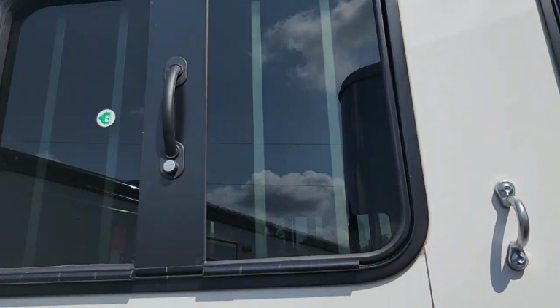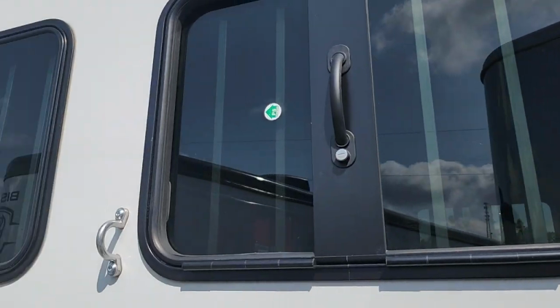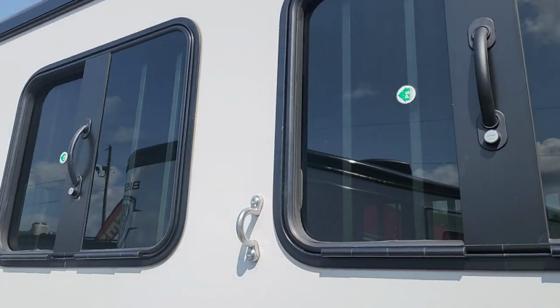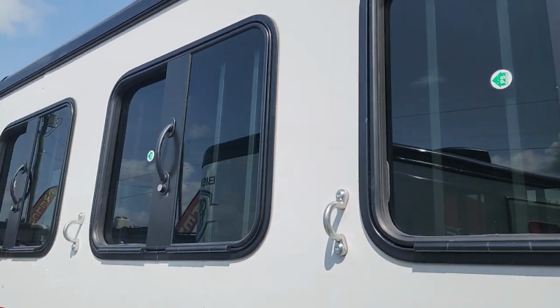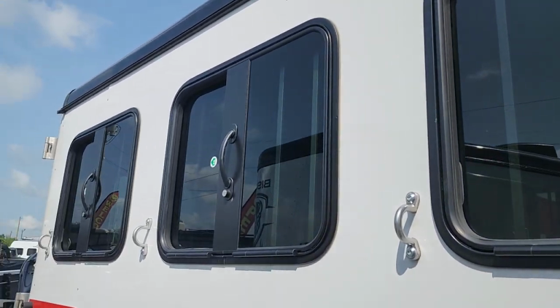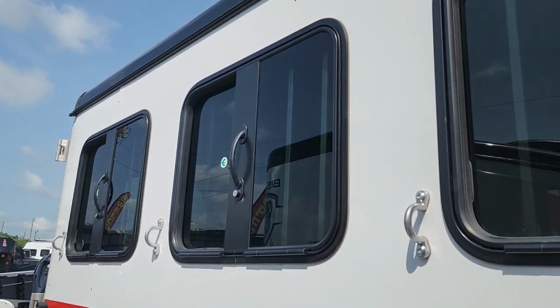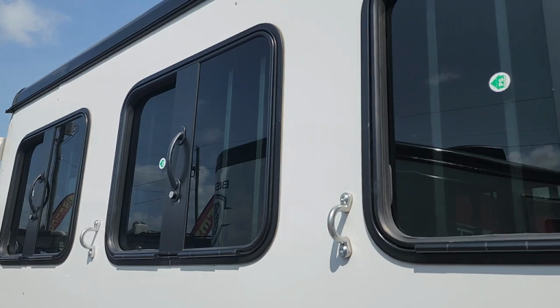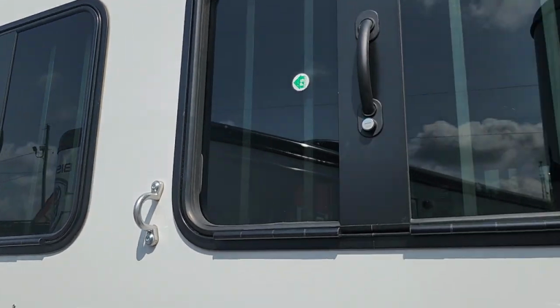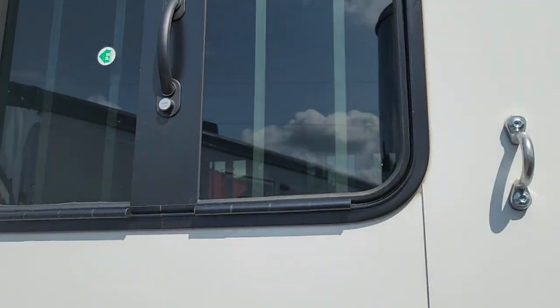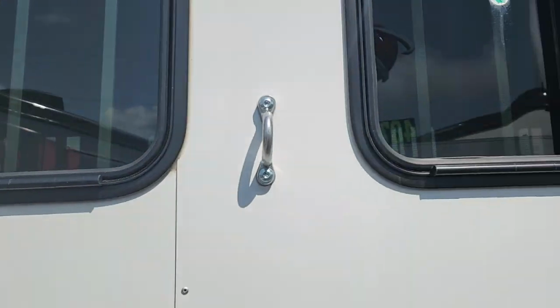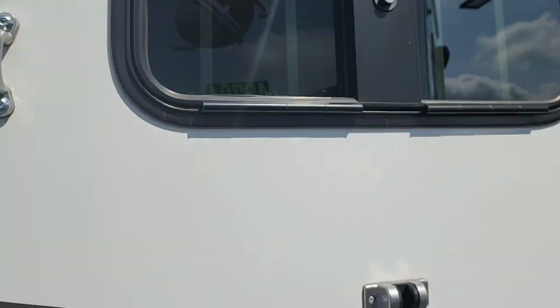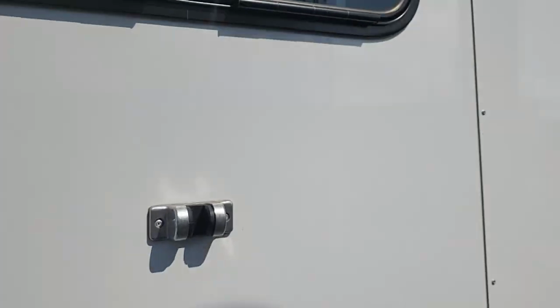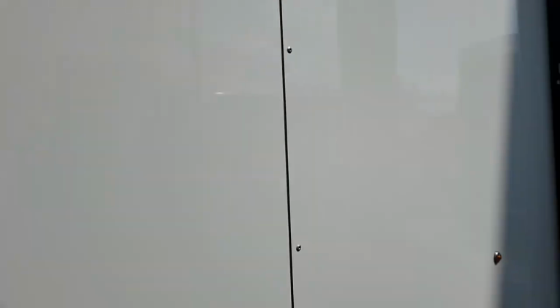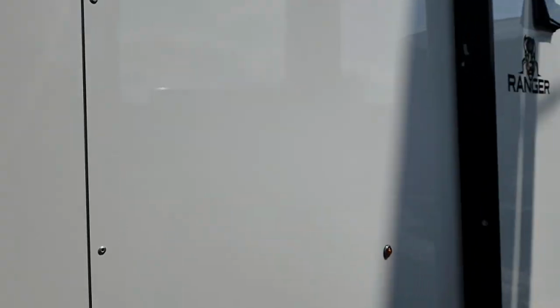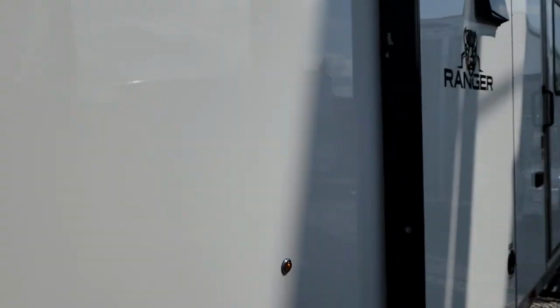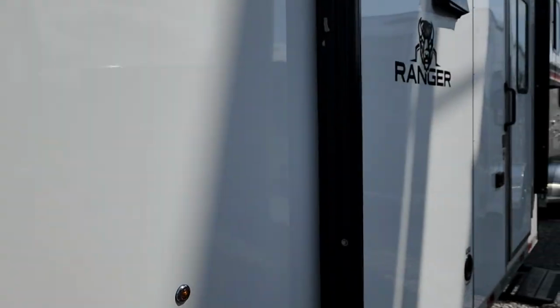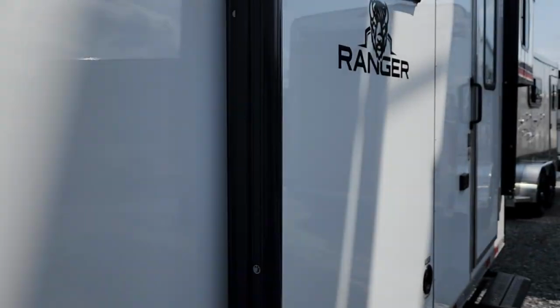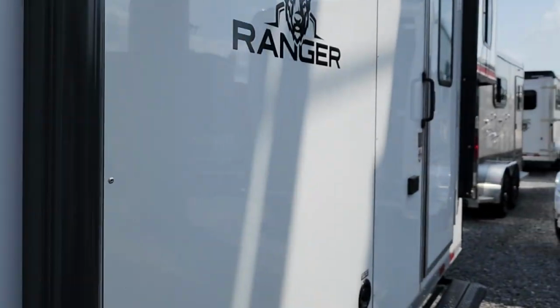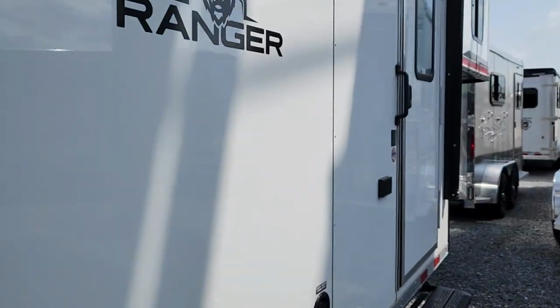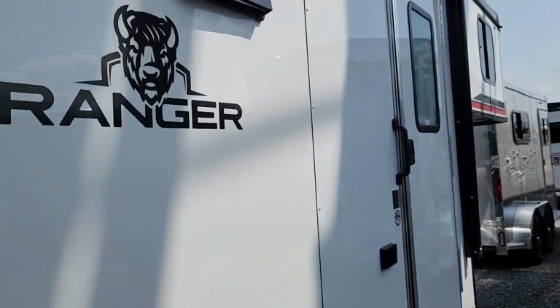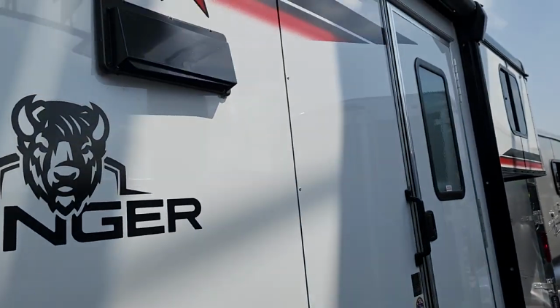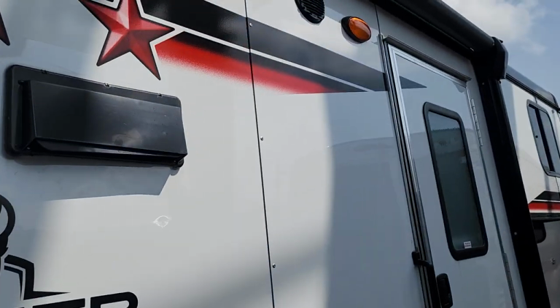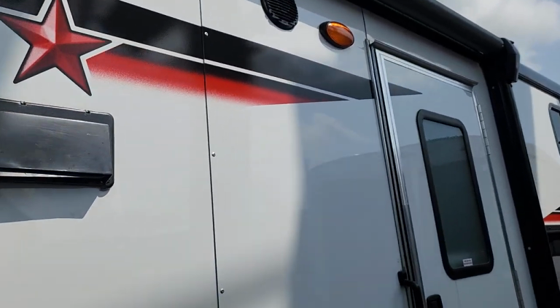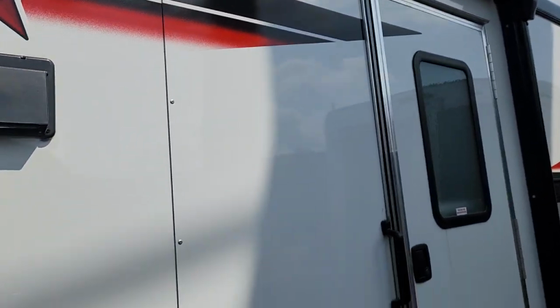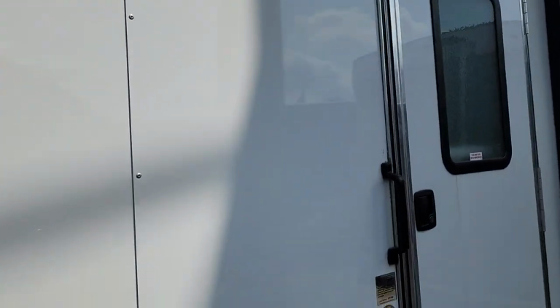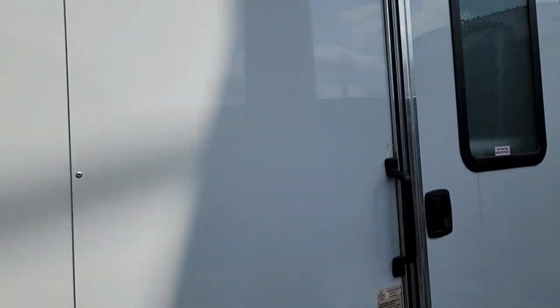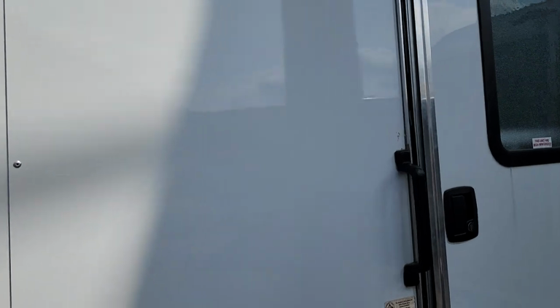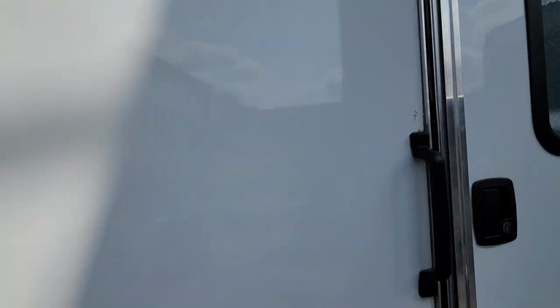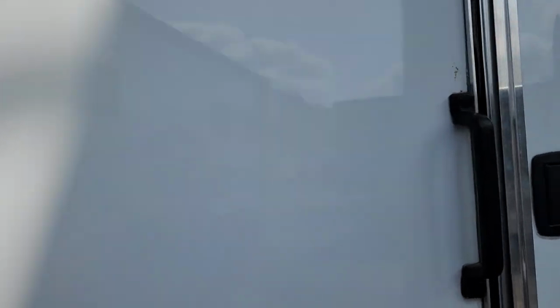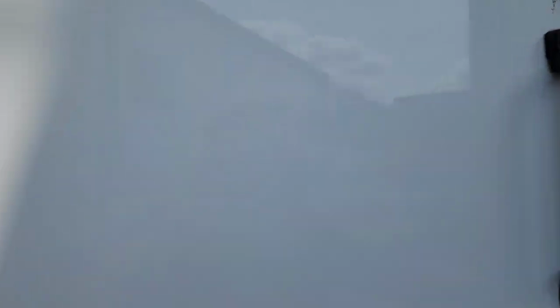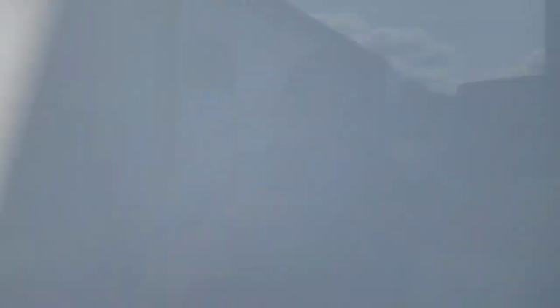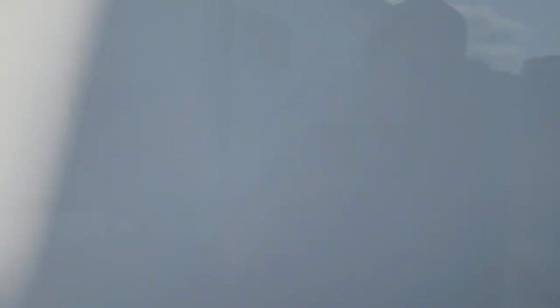You've got drop-down windows on all sides. It has a nice electric awning with Bluetooth for the outside.